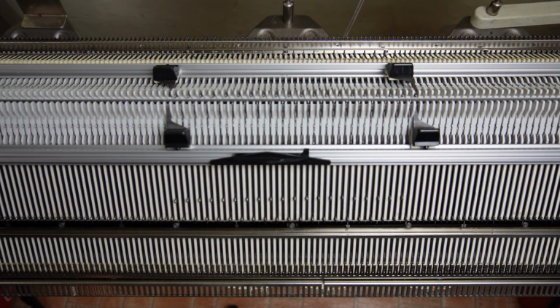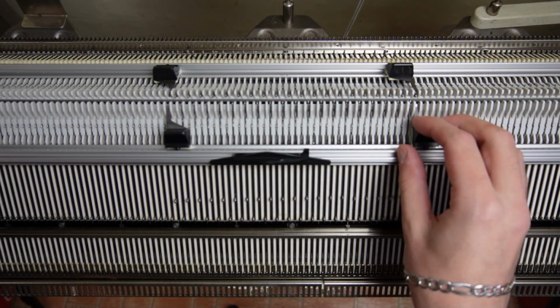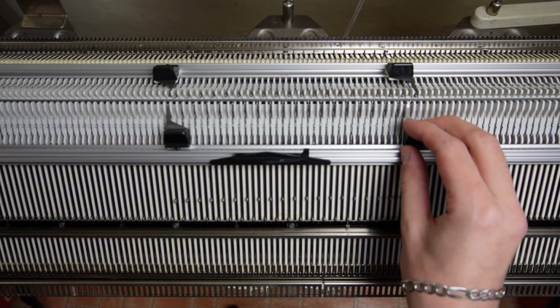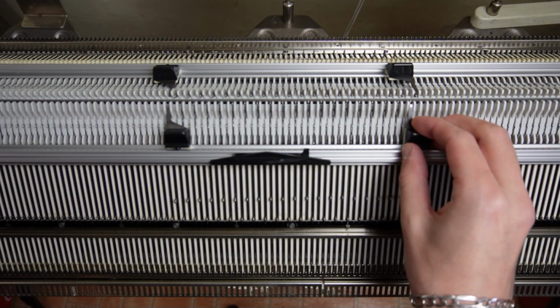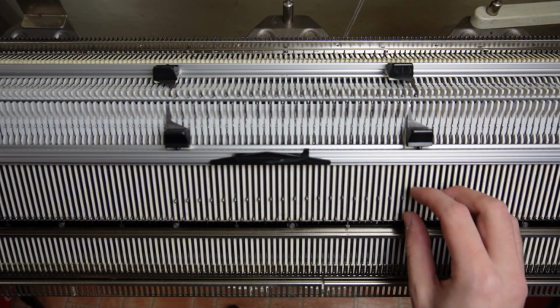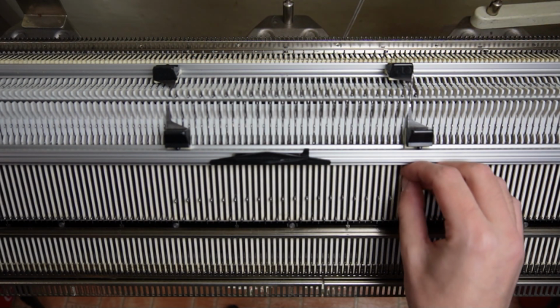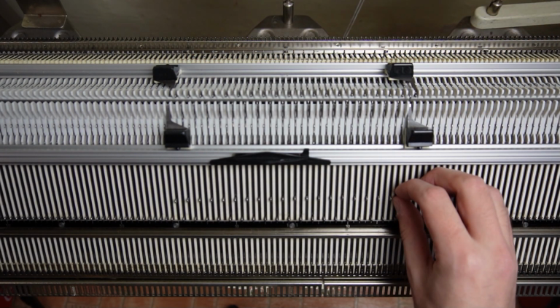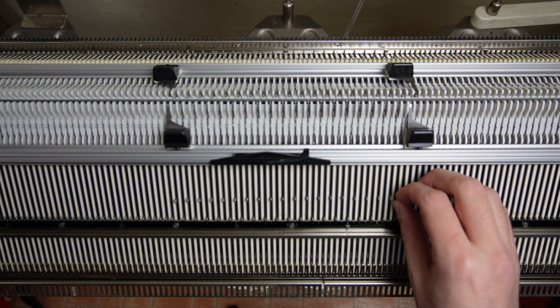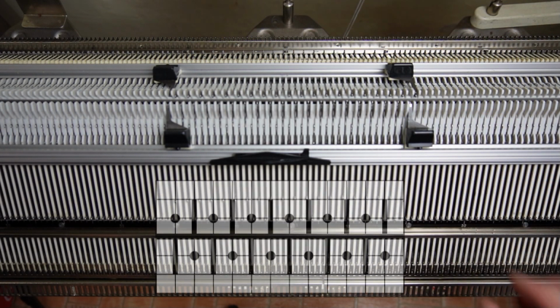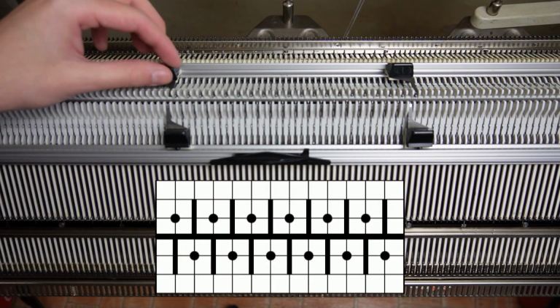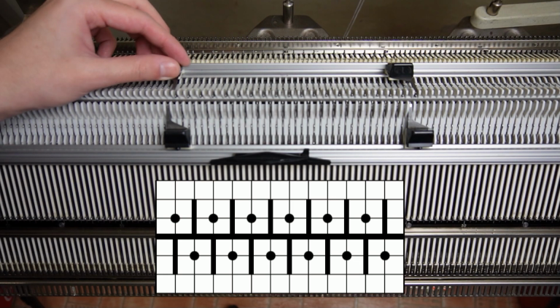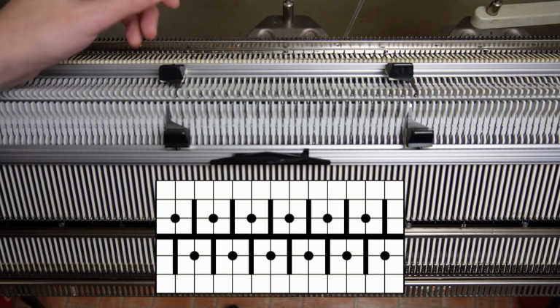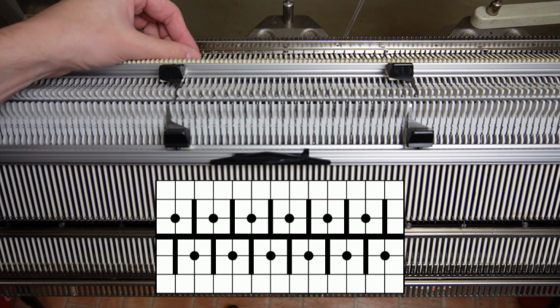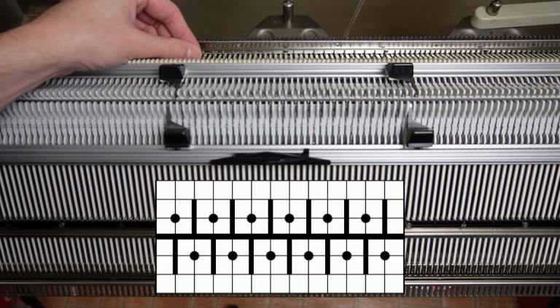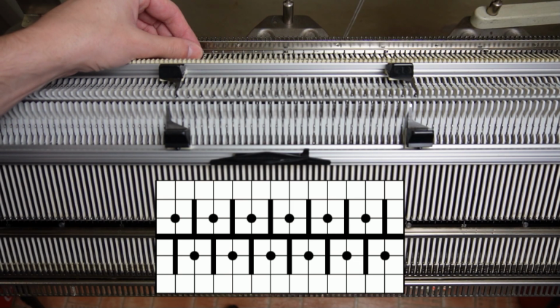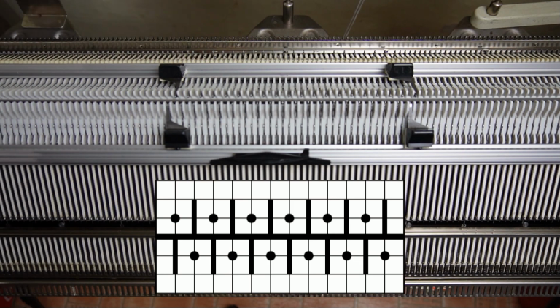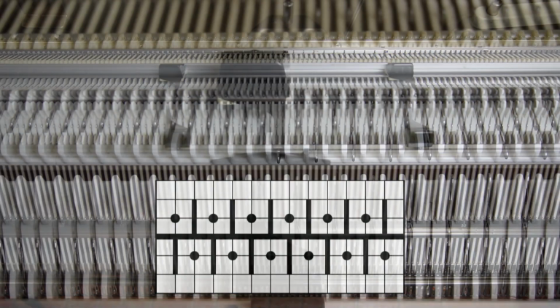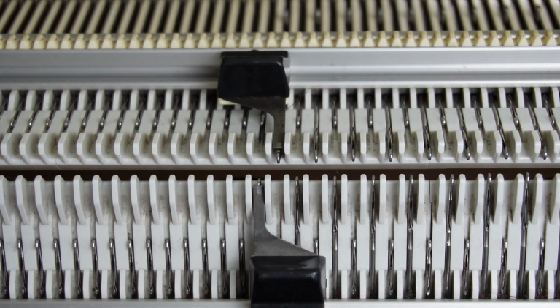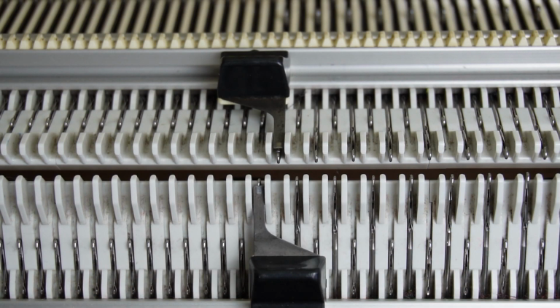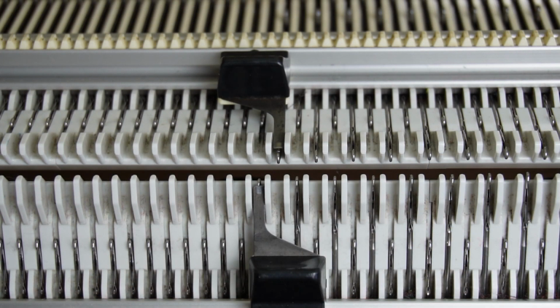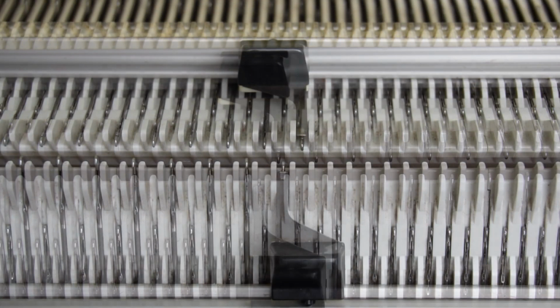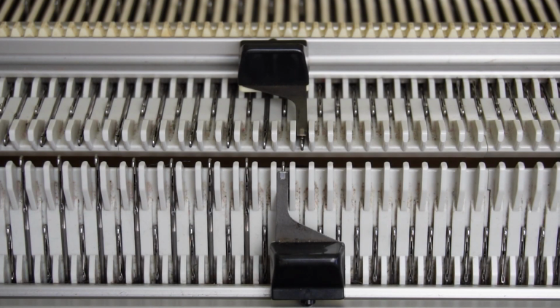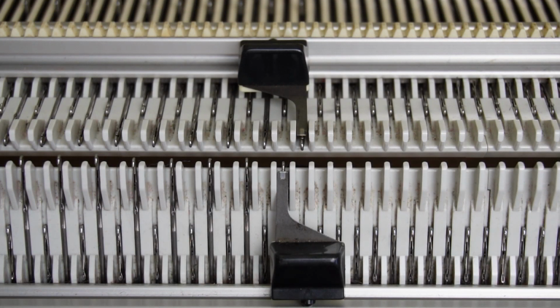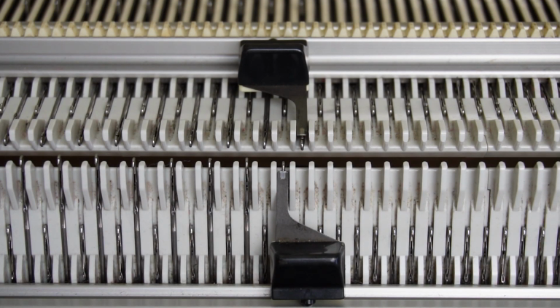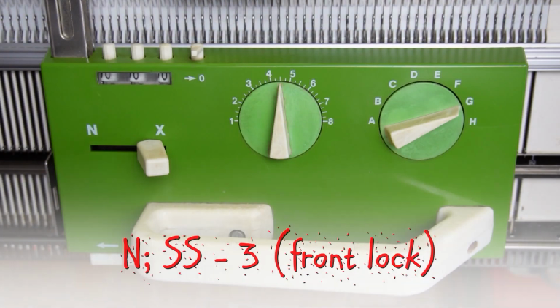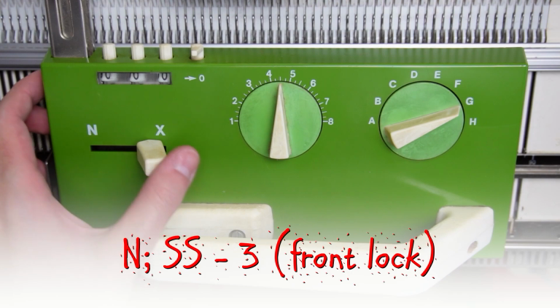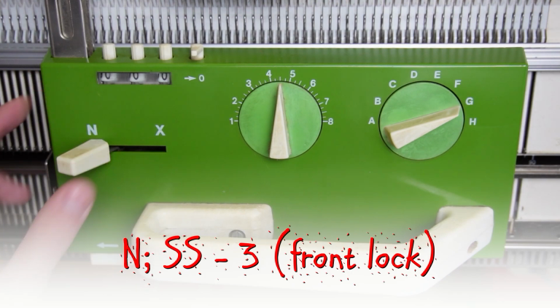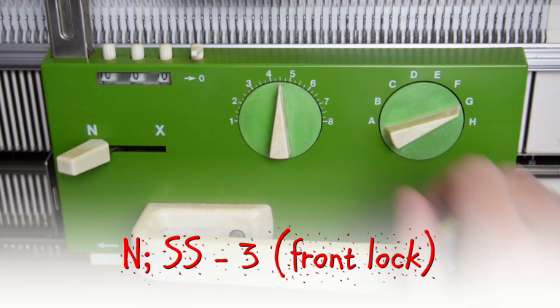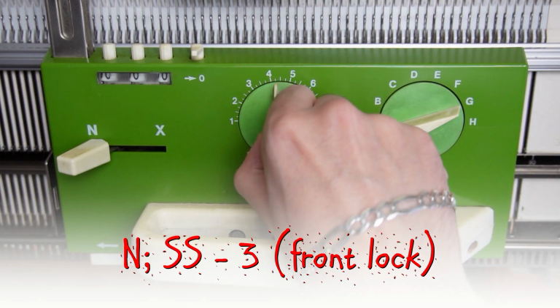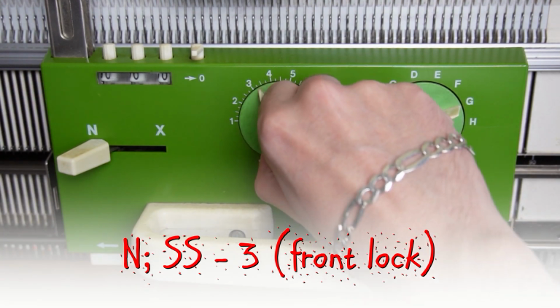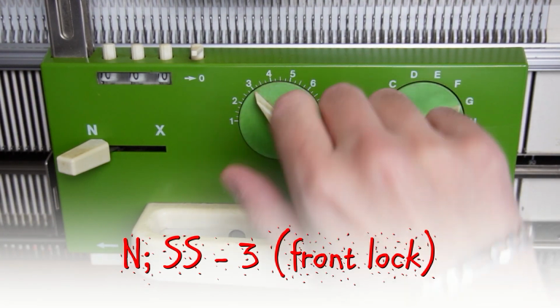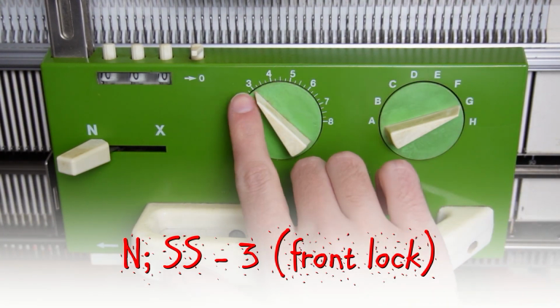Move the edge springs to the last working needles. Now set both locks to N and the stitch size to 3.